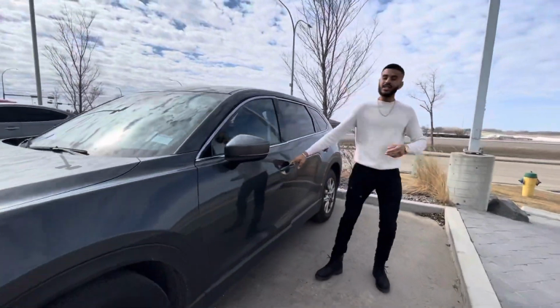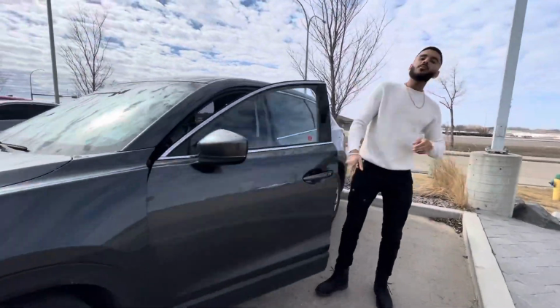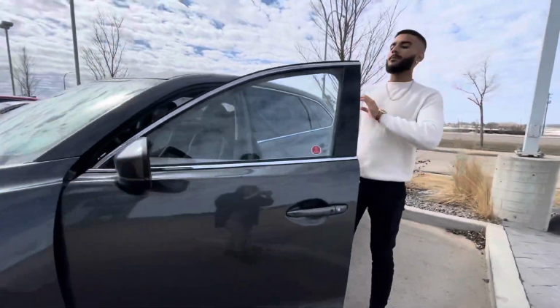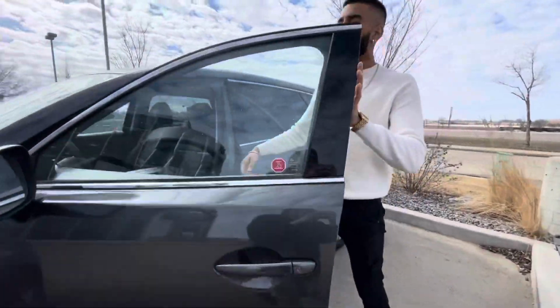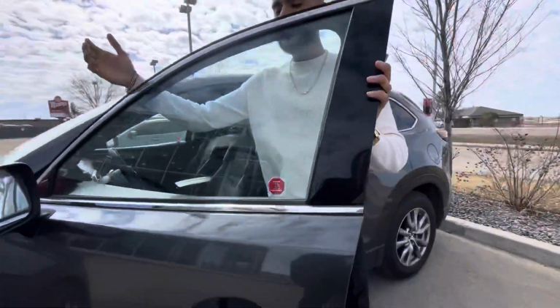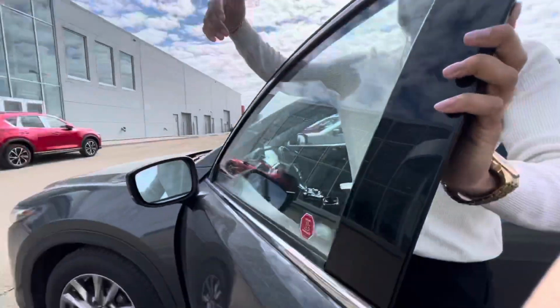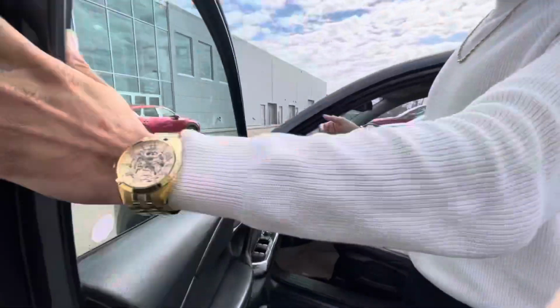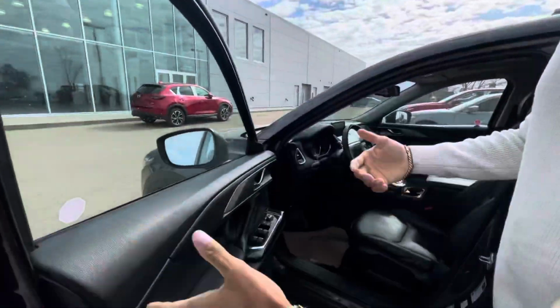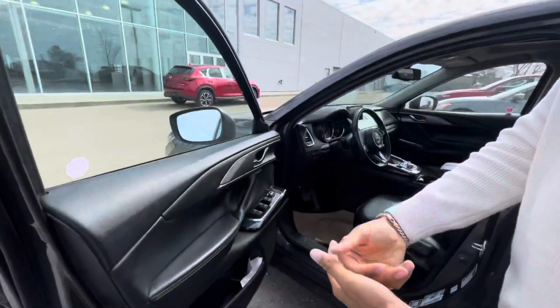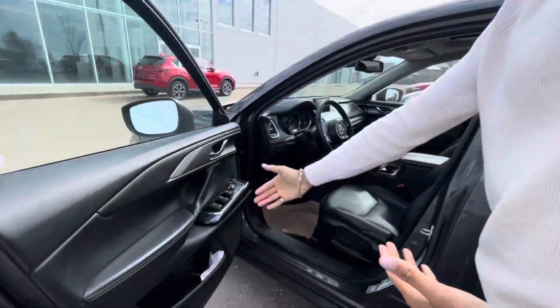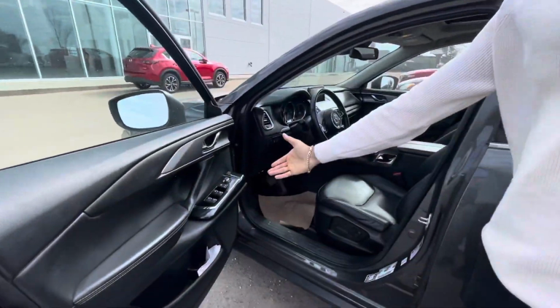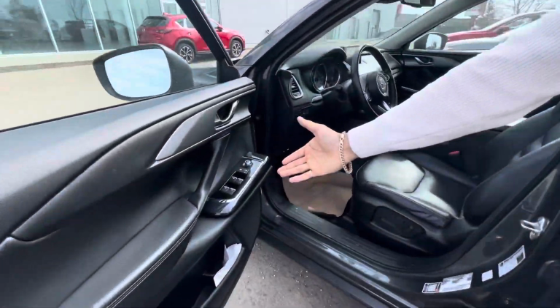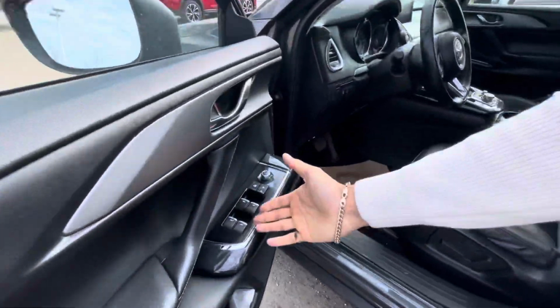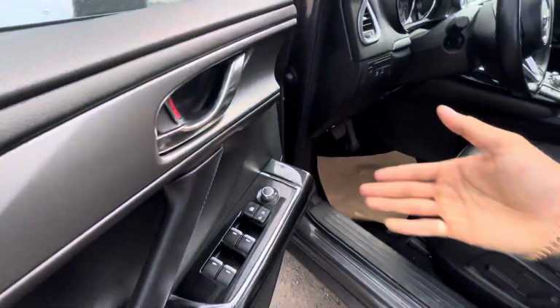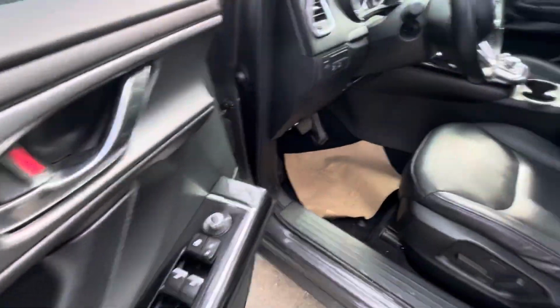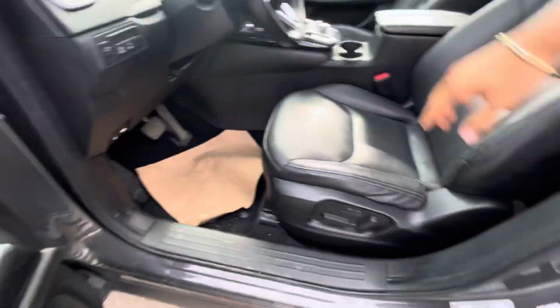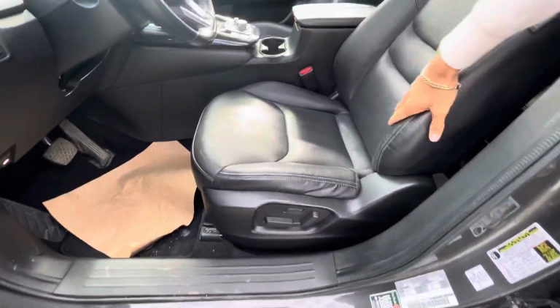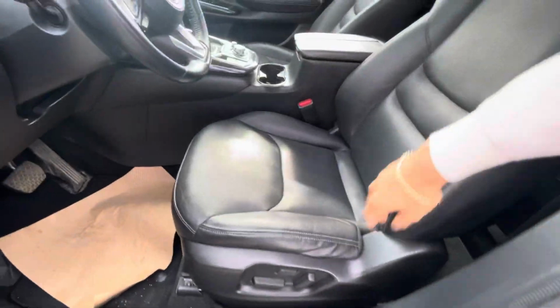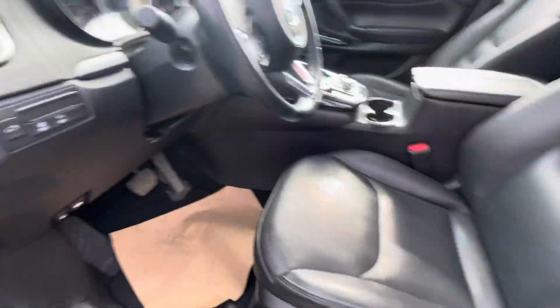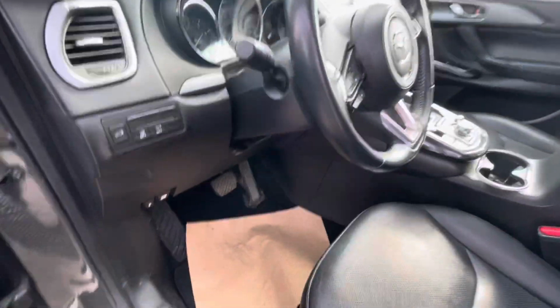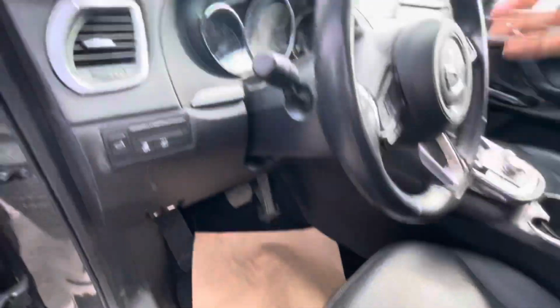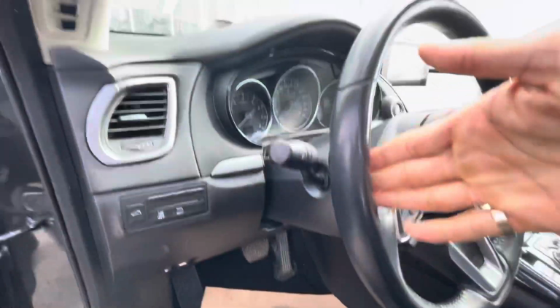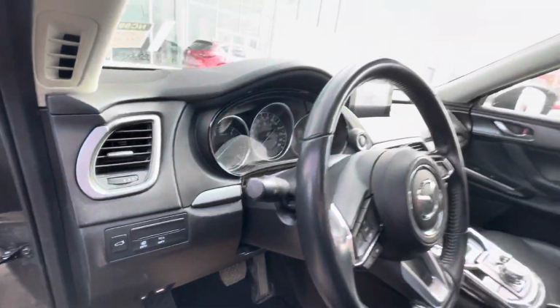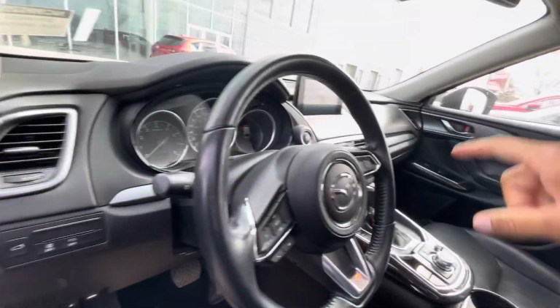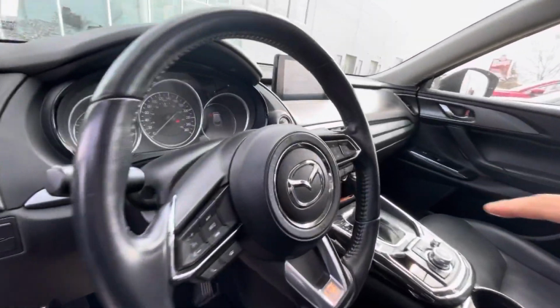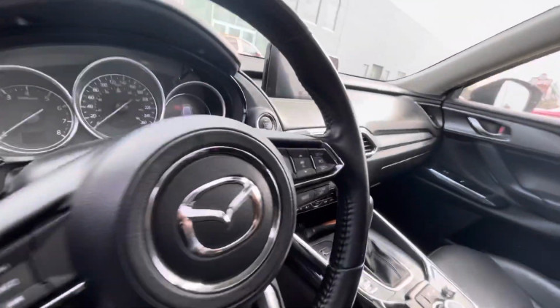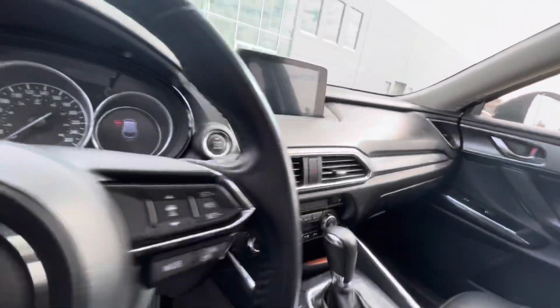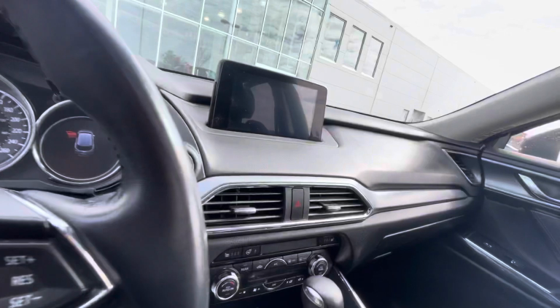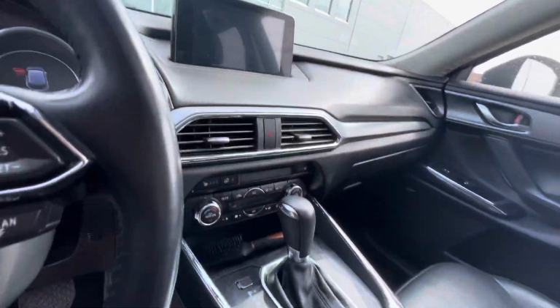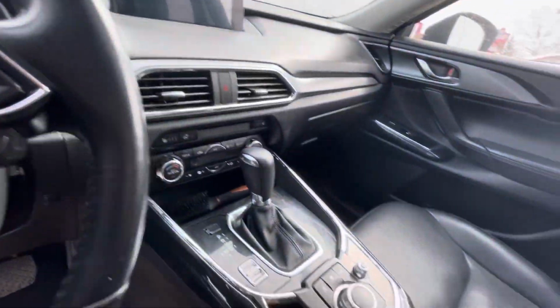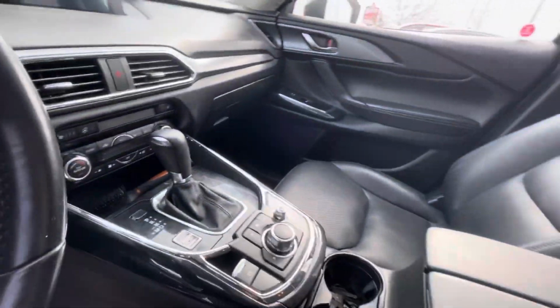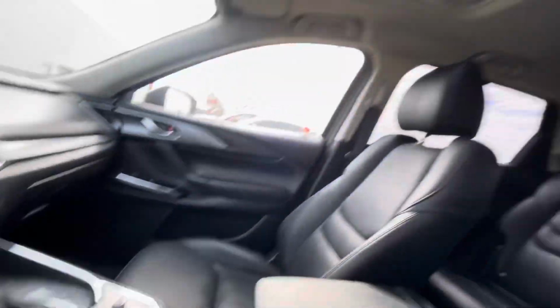Opening this up, you've got blind spot monitoring, keyless entry. Take a closer look — you've got power window locks and power adjustable mirrors, a full leather interior, power adjustable seats, heated seats, heated steering wheel, dual zone climate control, a touchscreen display with a backup camera, and a sunroof up top.